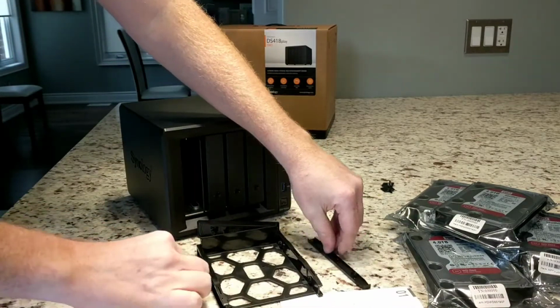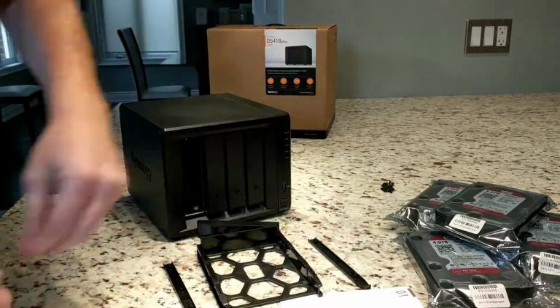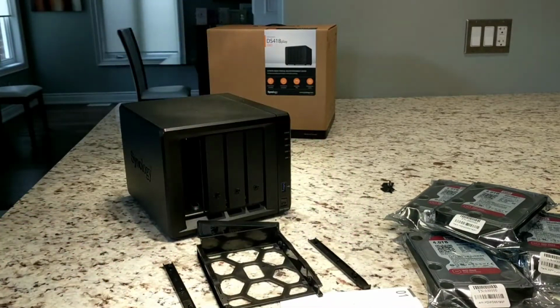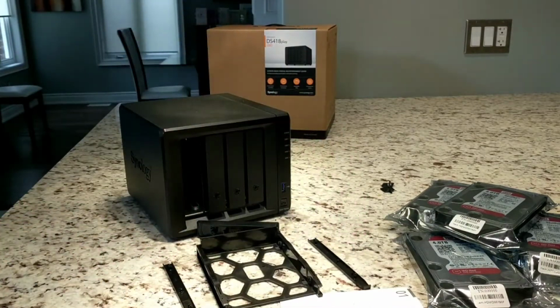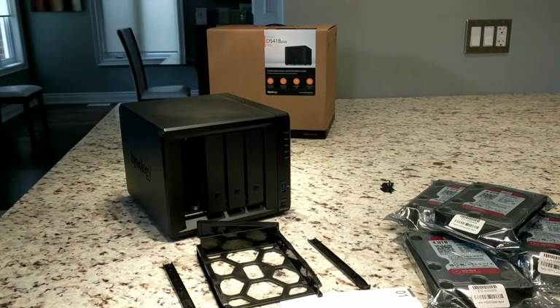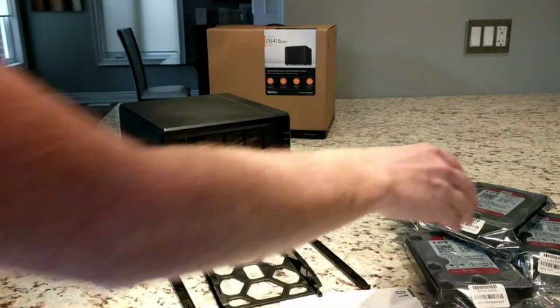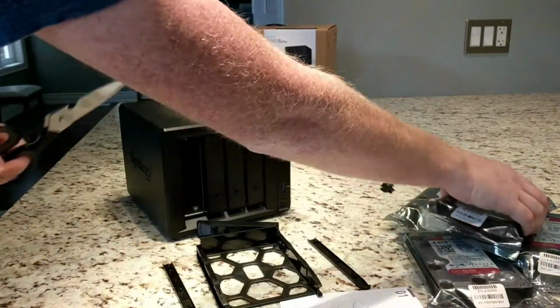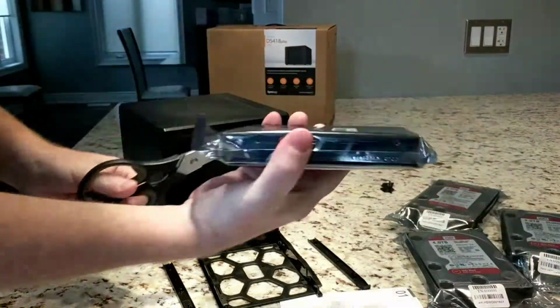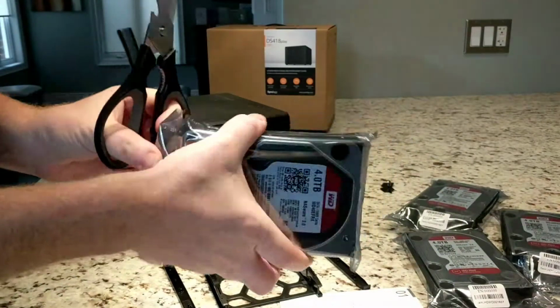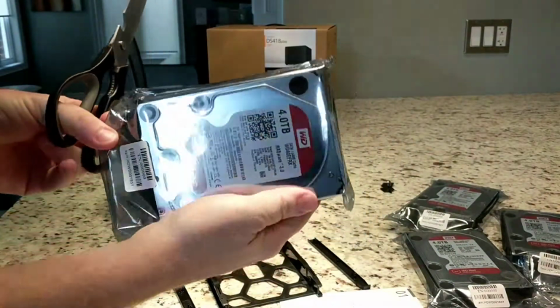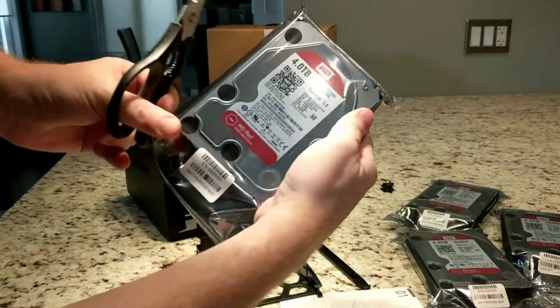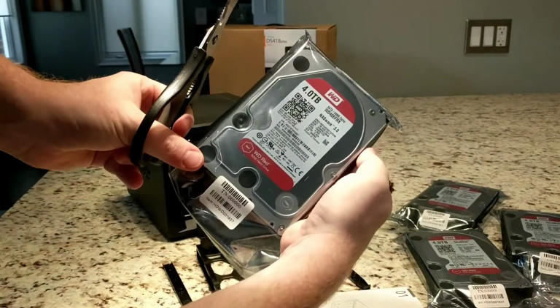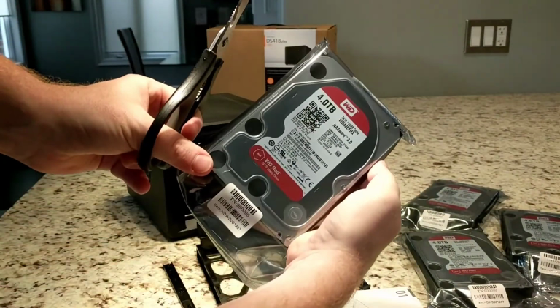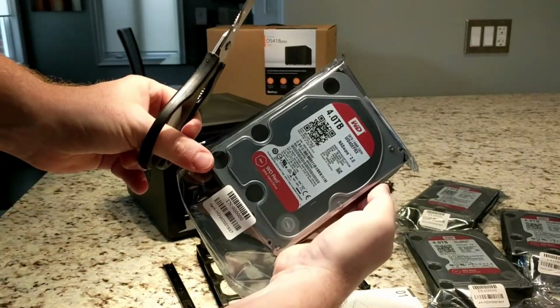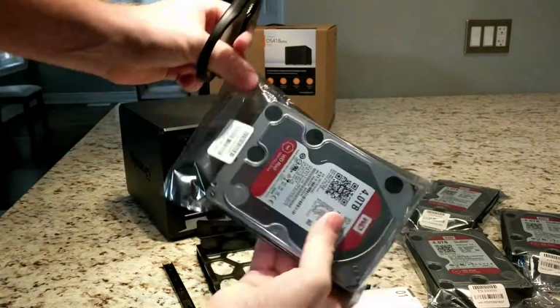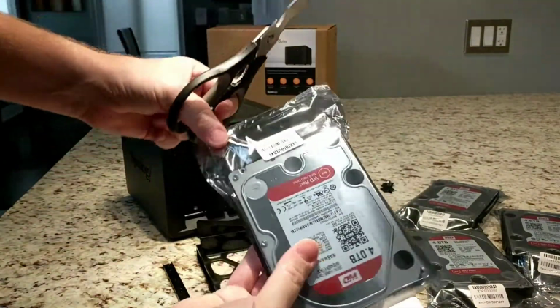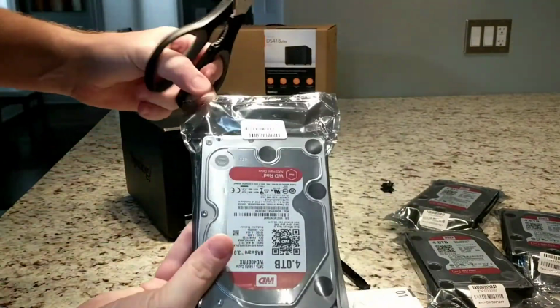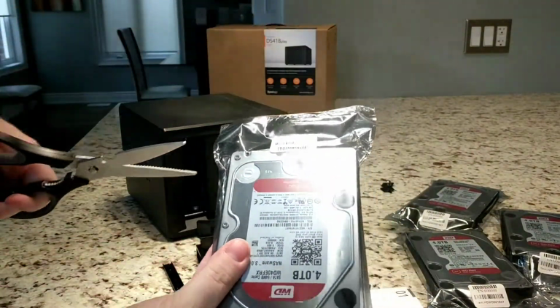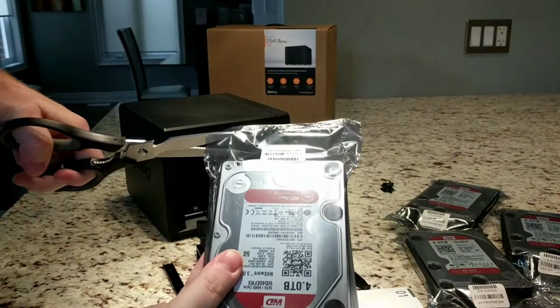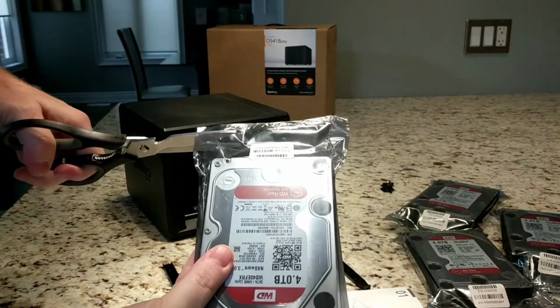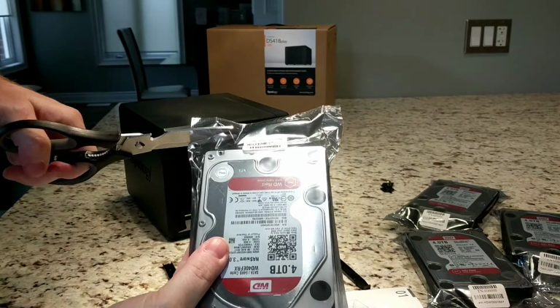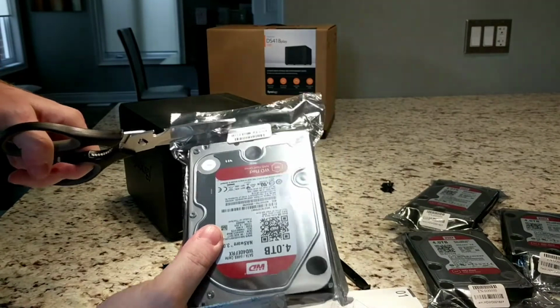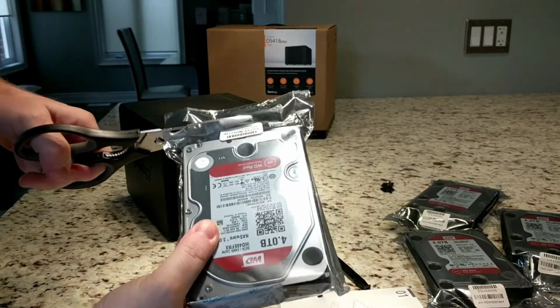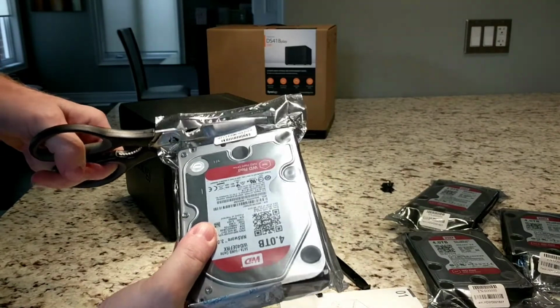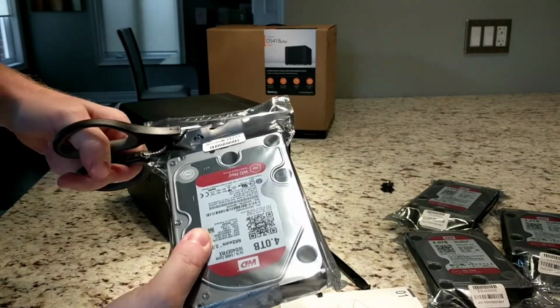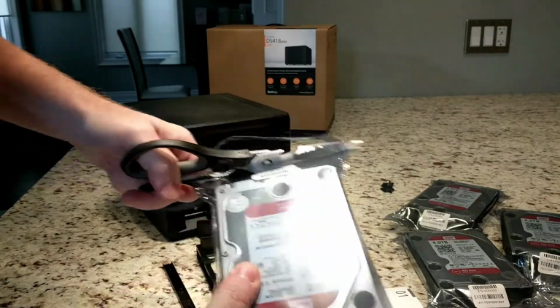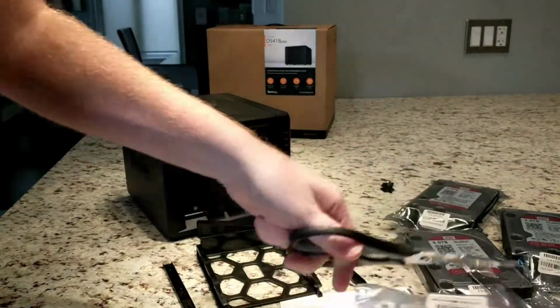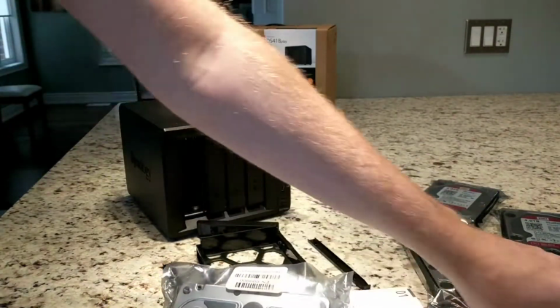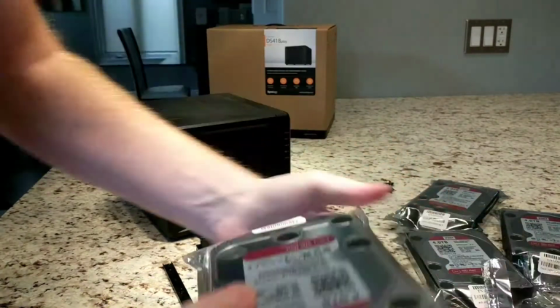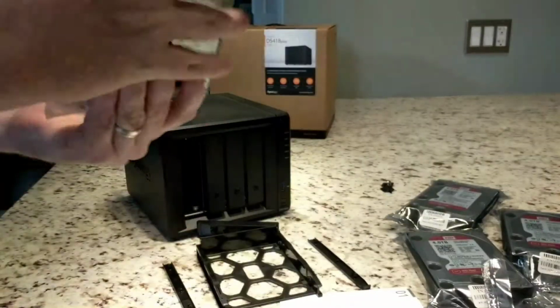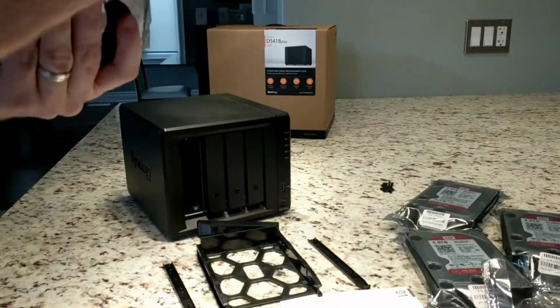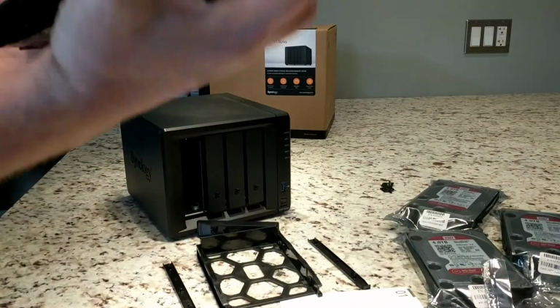Let's make sure we're all on the same page here. I picked up four four-terabyte Western Digital Reds. I probably should just tear those open instead of using scissors — I'll do that in the future.